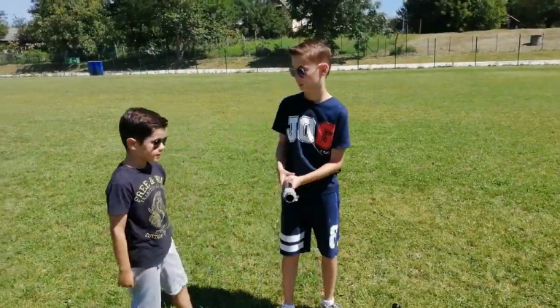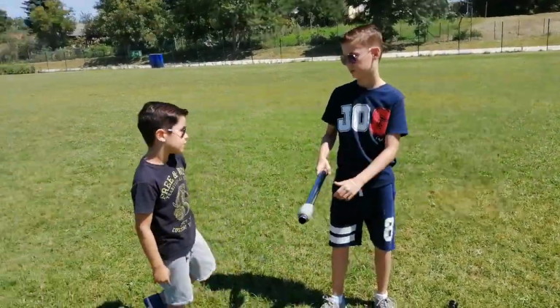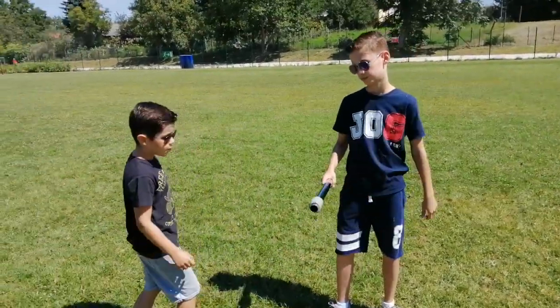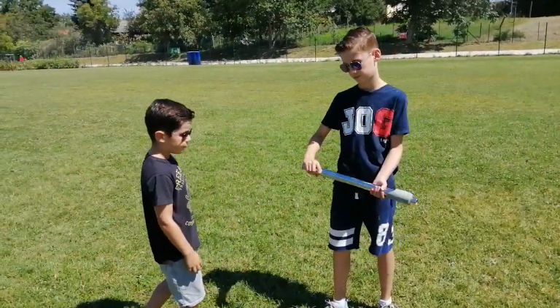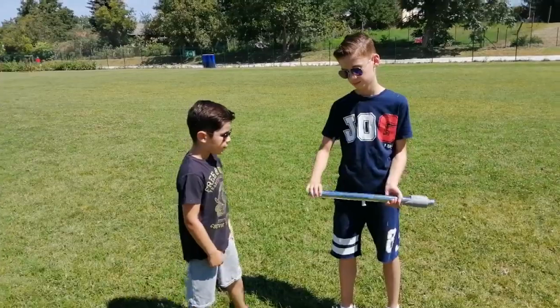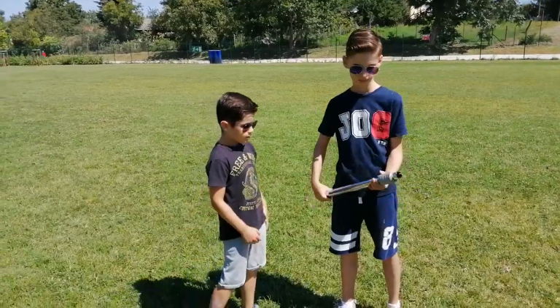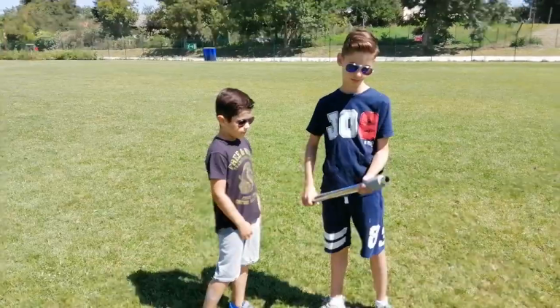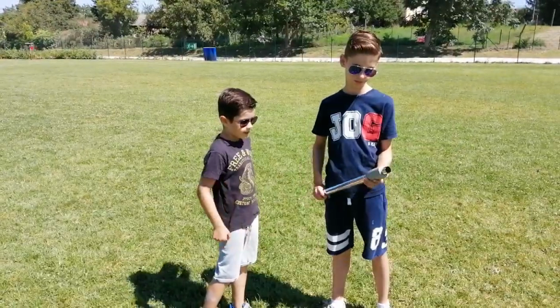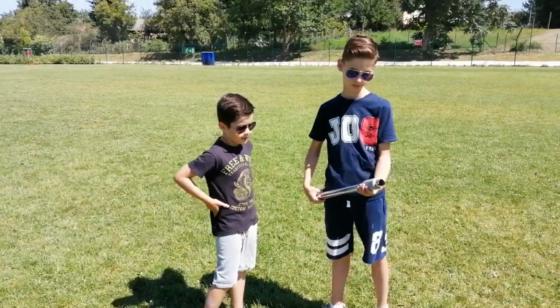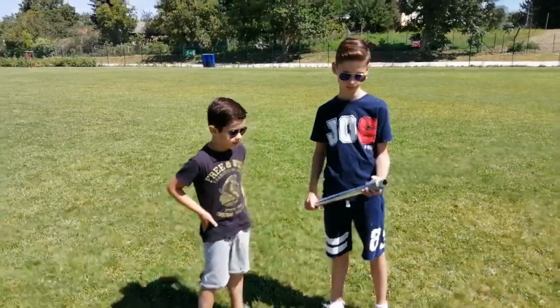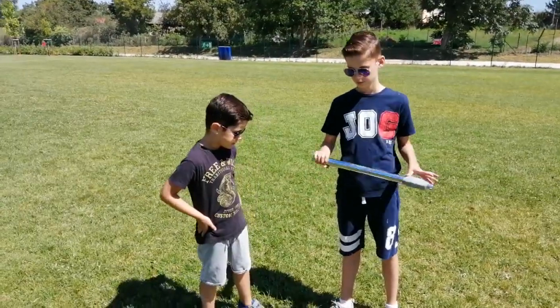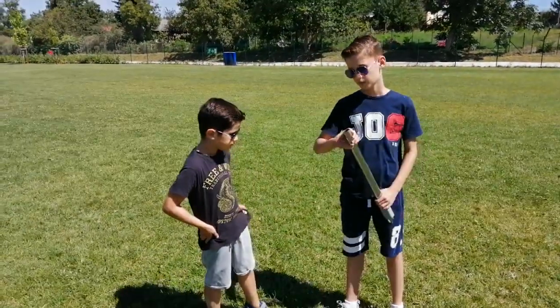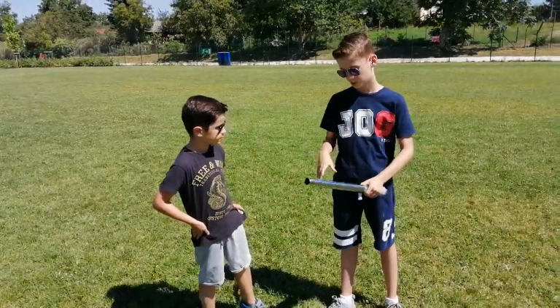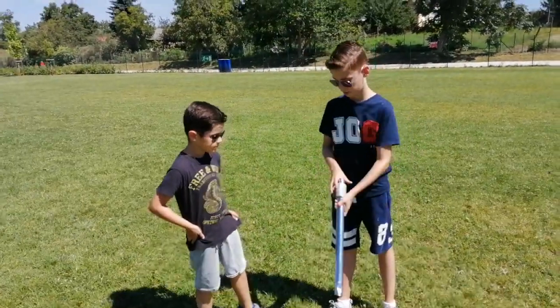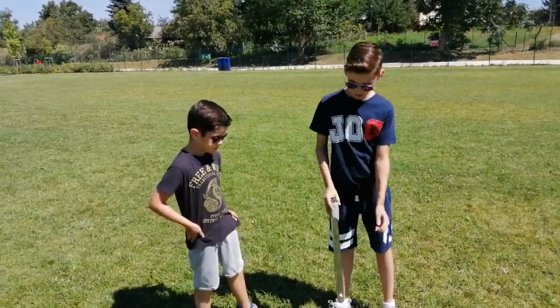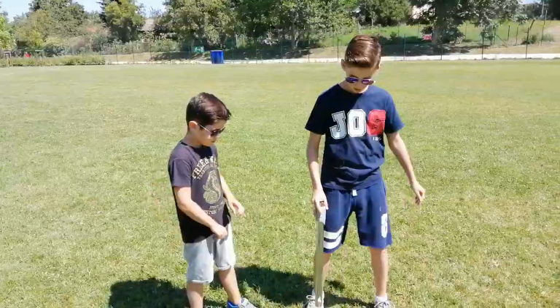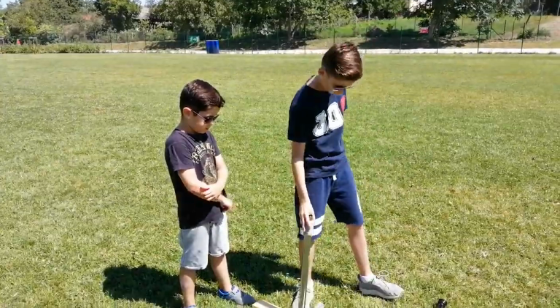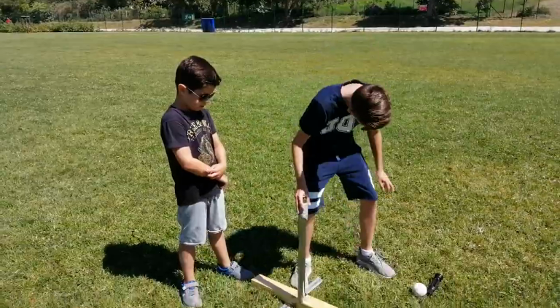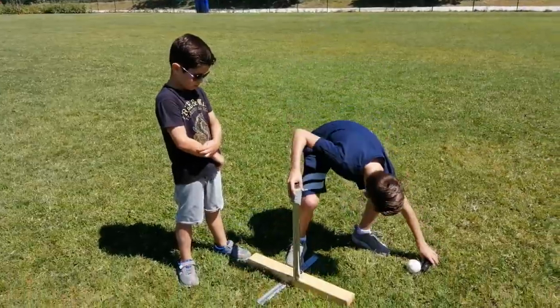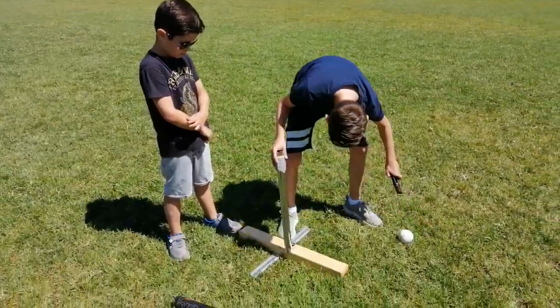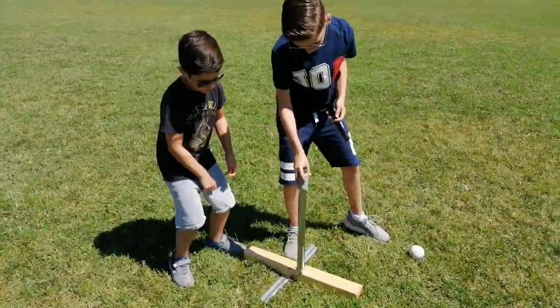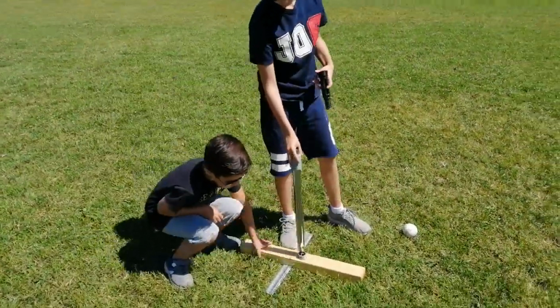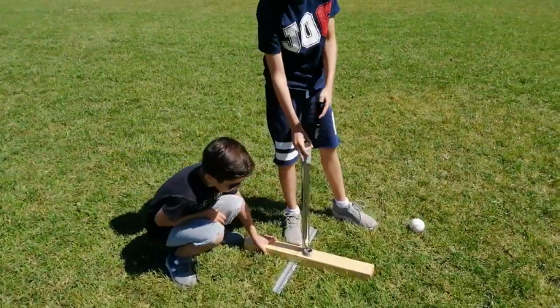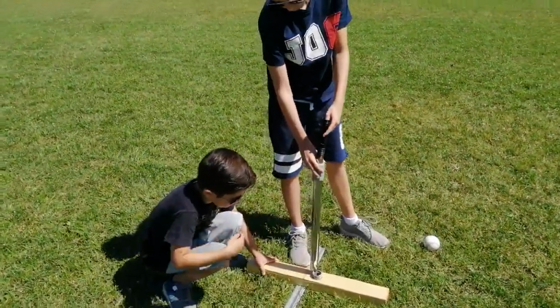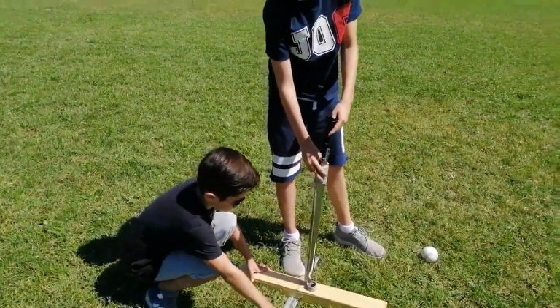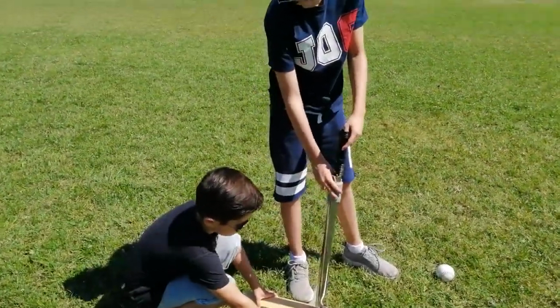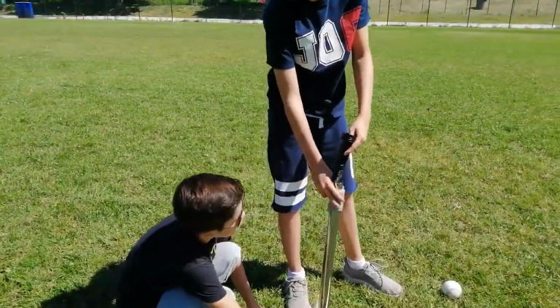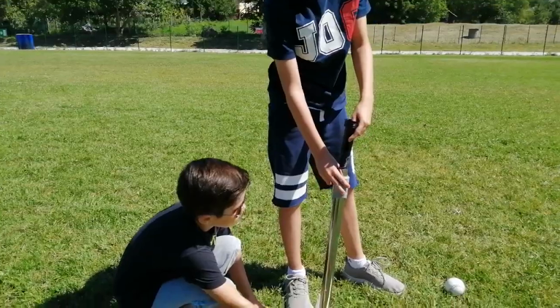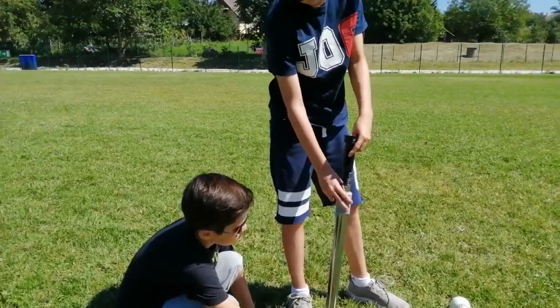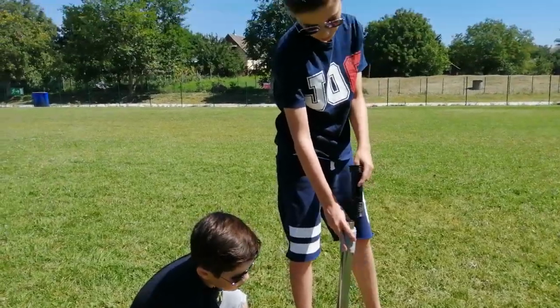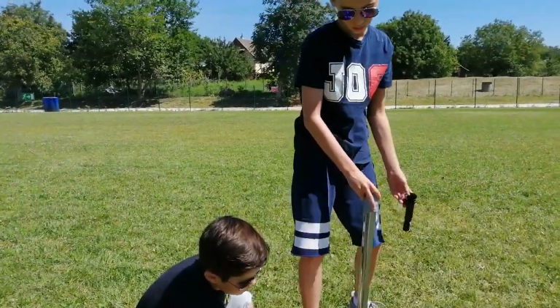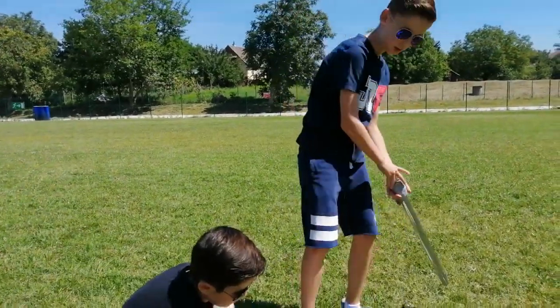This is a part of a vacuum cleaner. You can stand this here and put the thing that you get from the petrol station in here, and you can shoot into it.